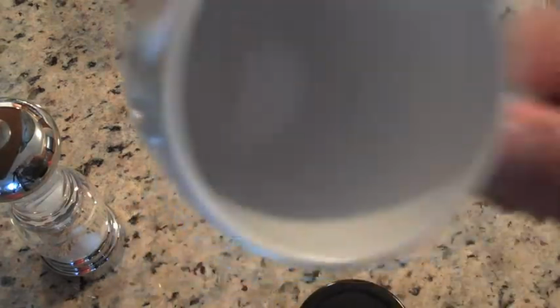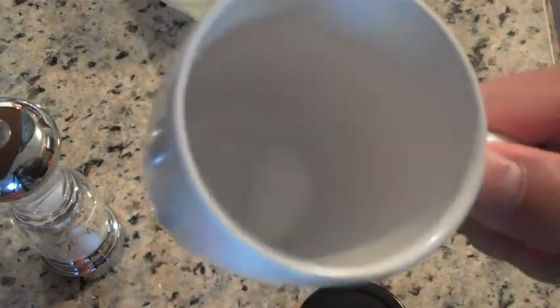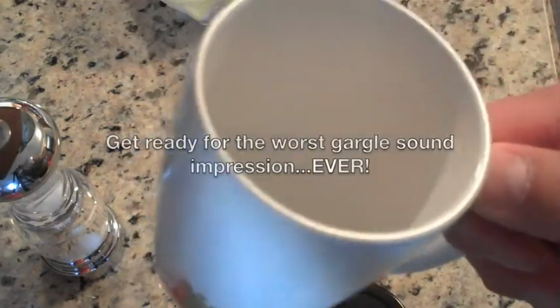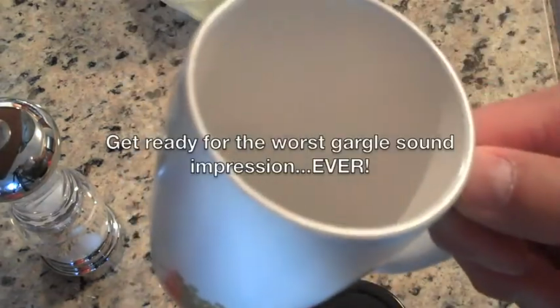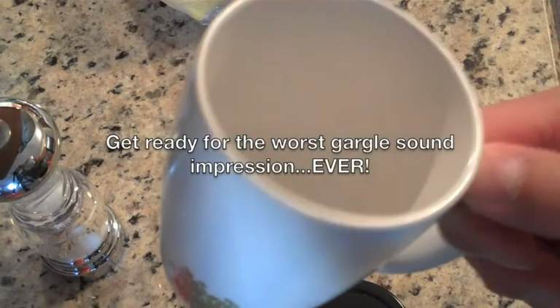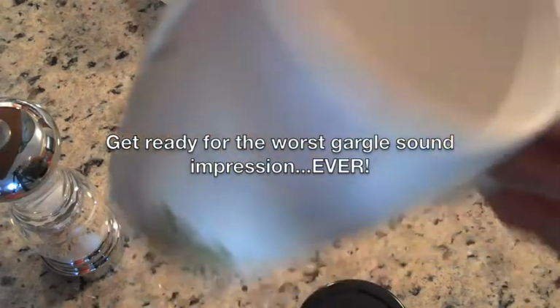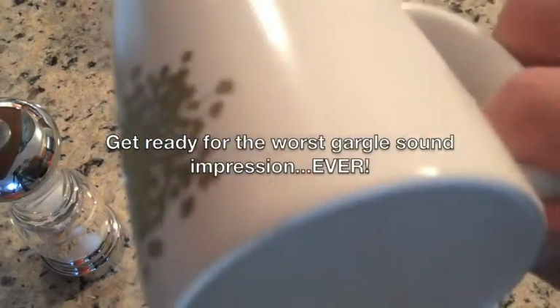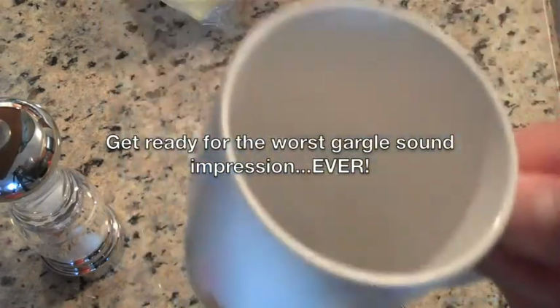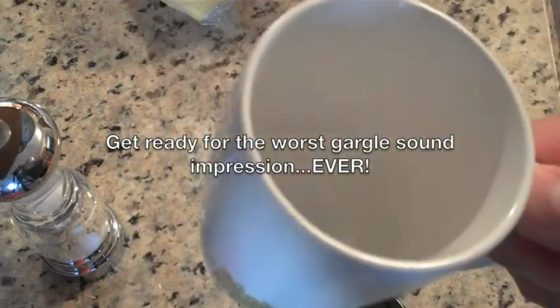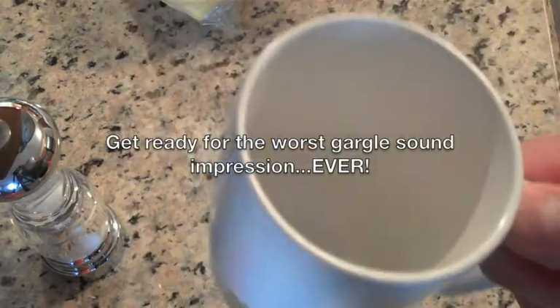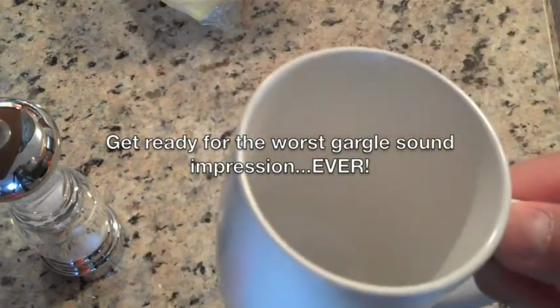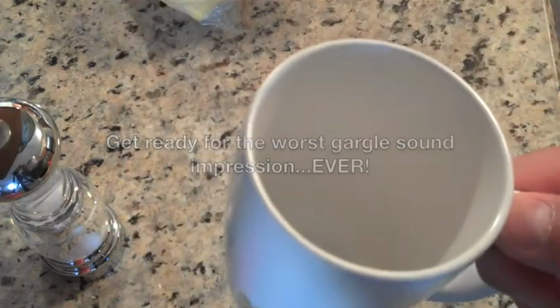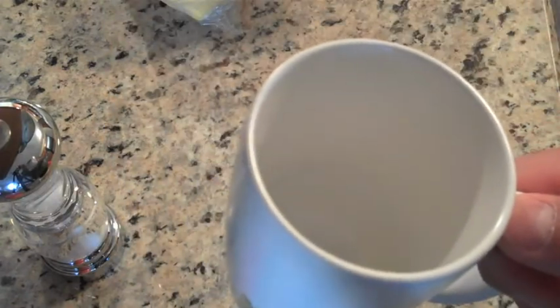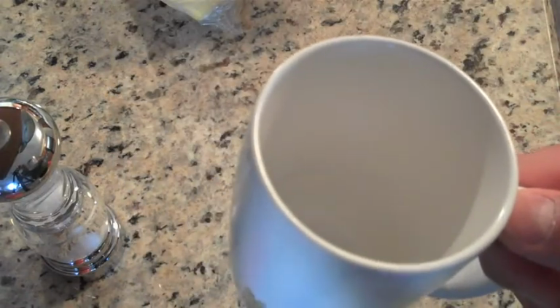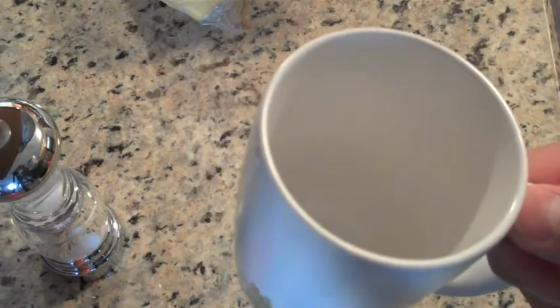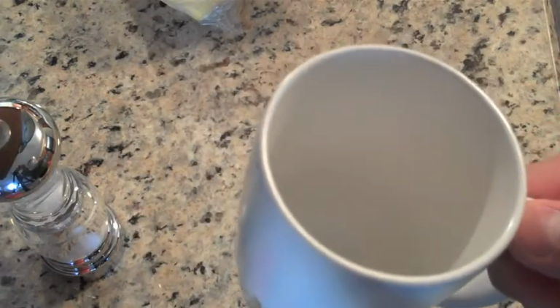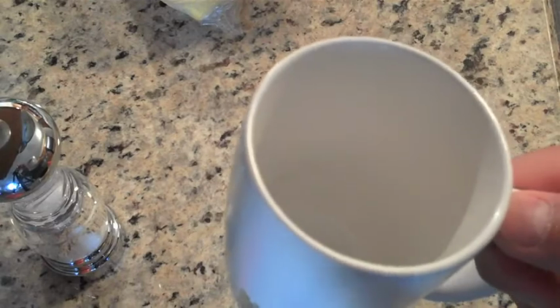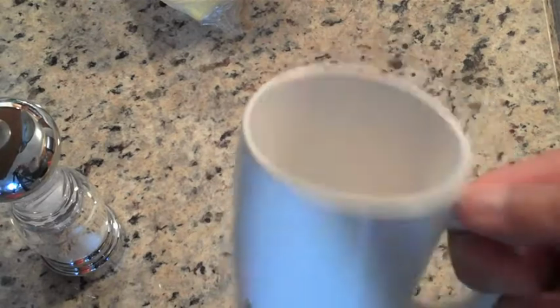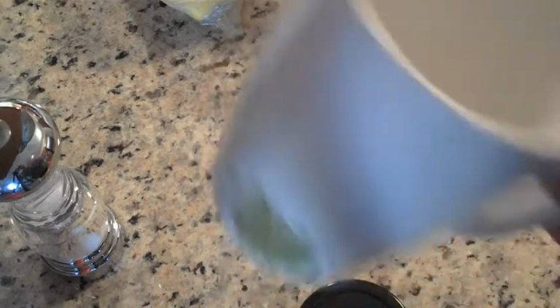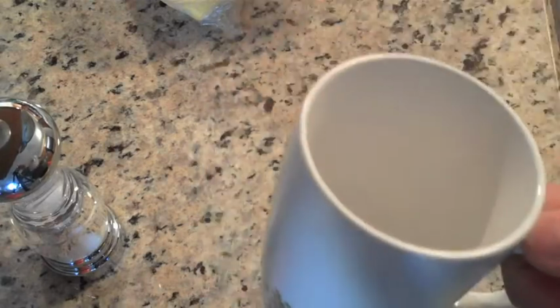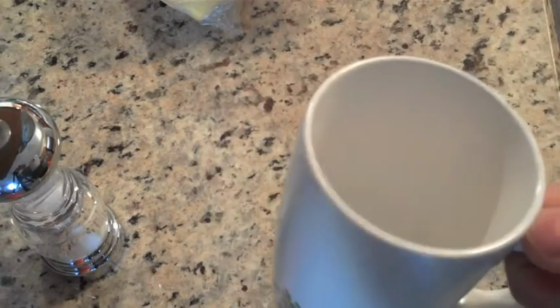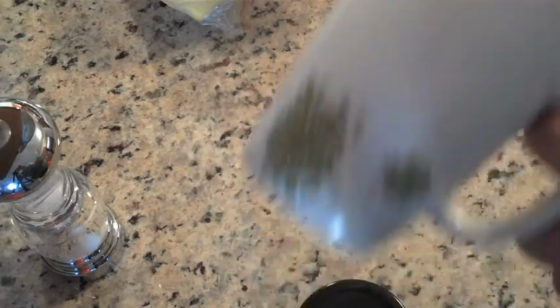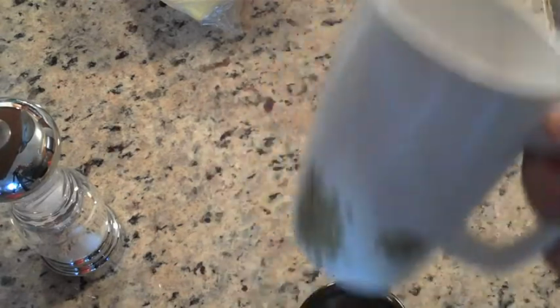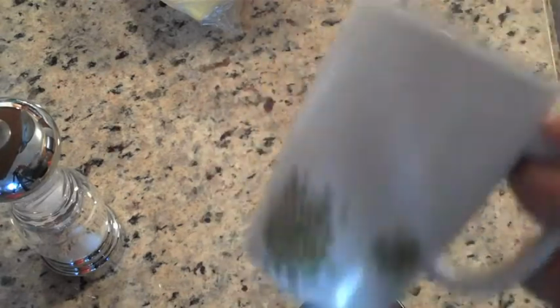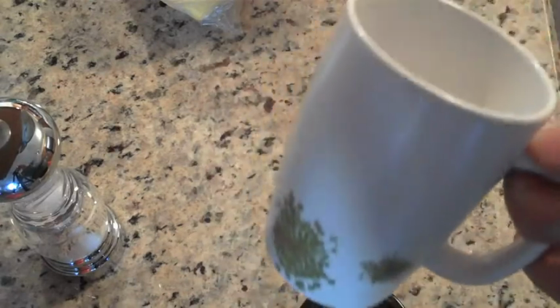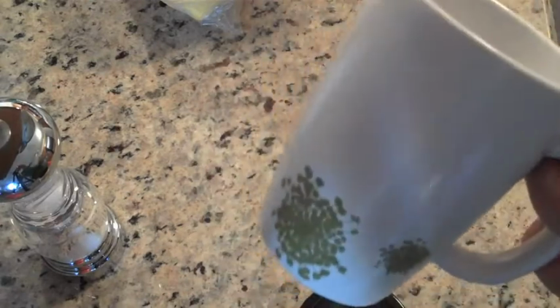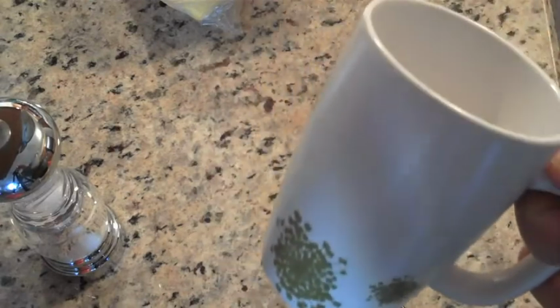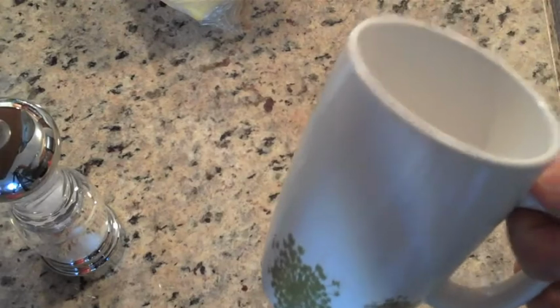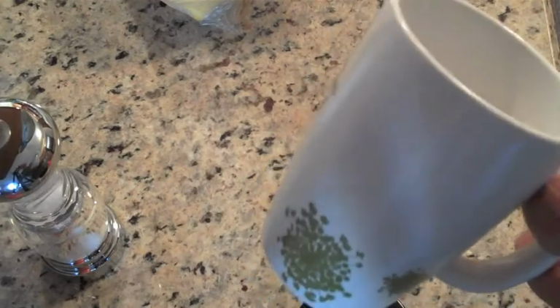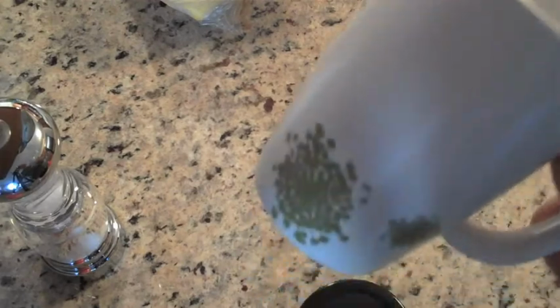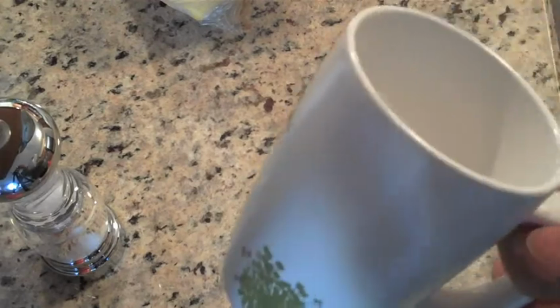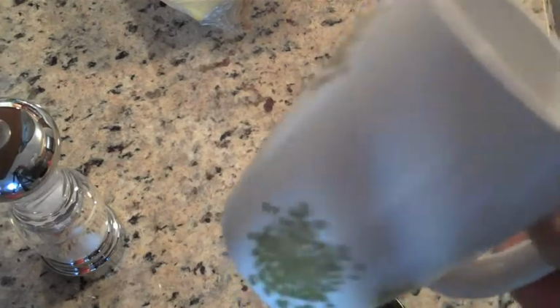Literally gargle three times — so sip, gargle, take a breath, gargle, take a breath, do it one more time. More is not going to hurt anybody, but I usually do it about three times.